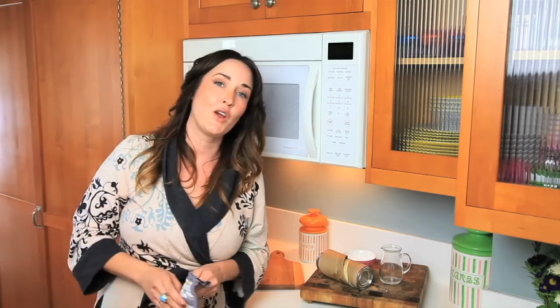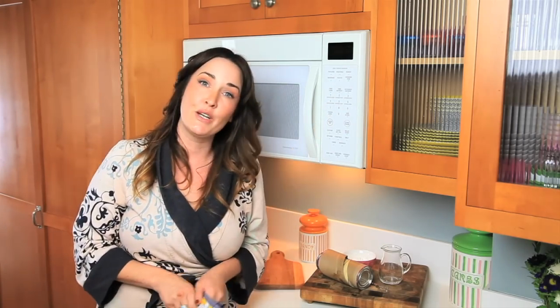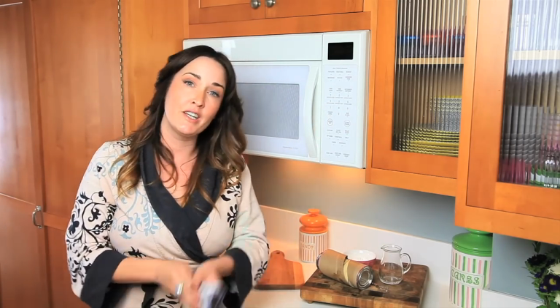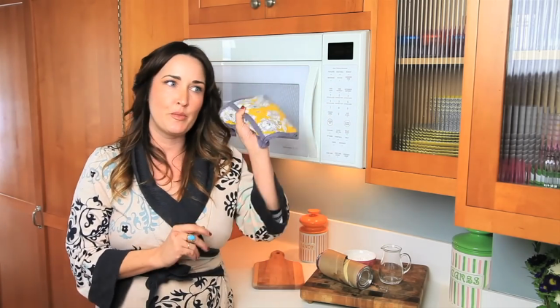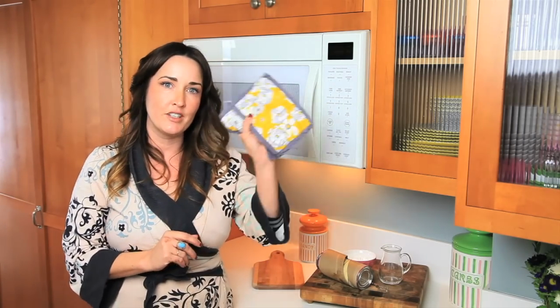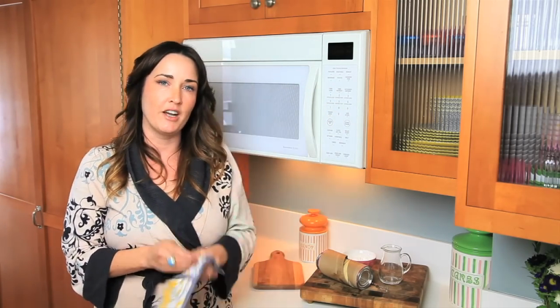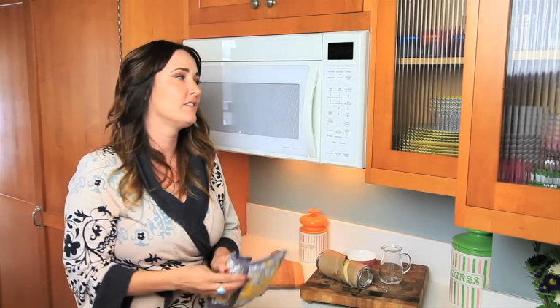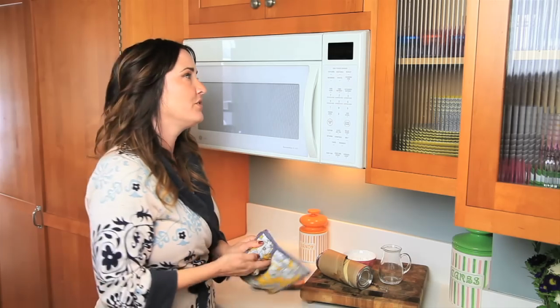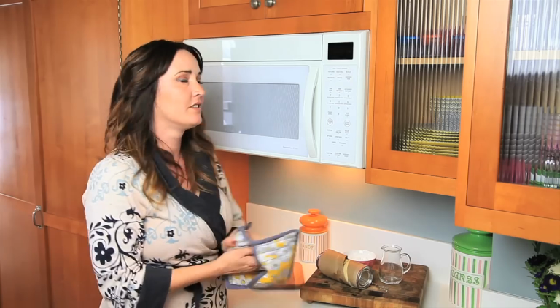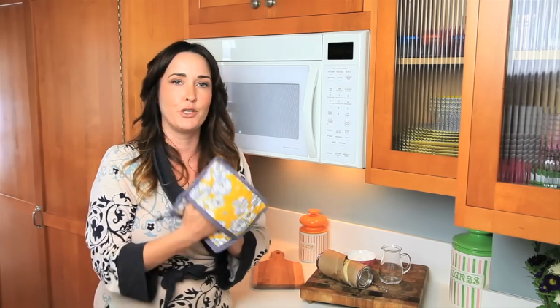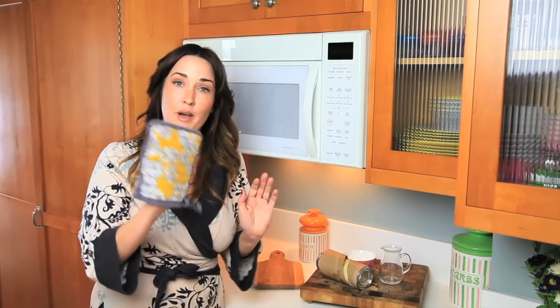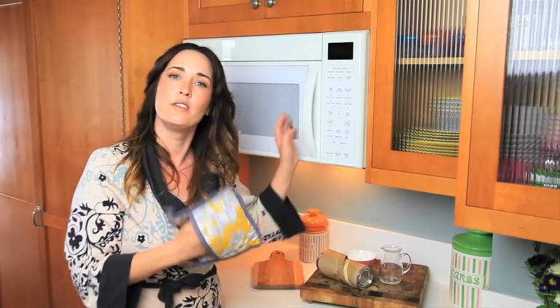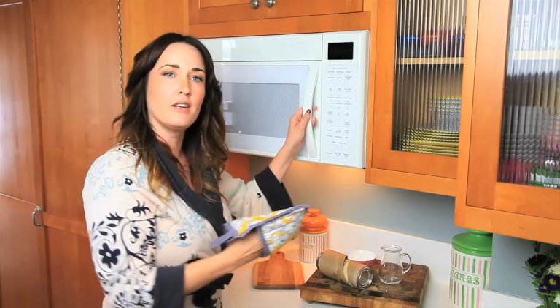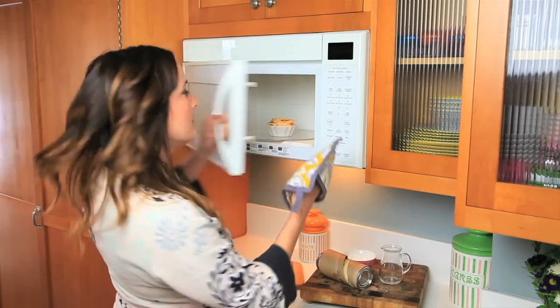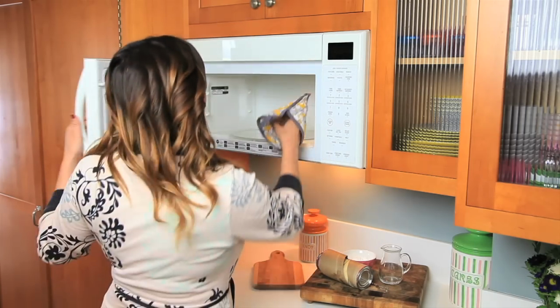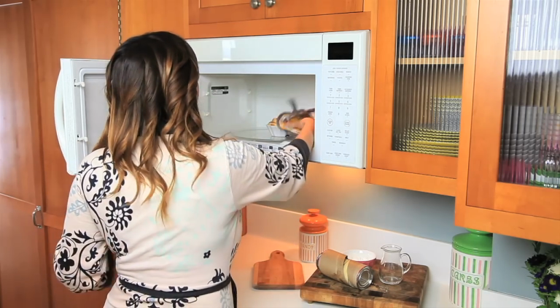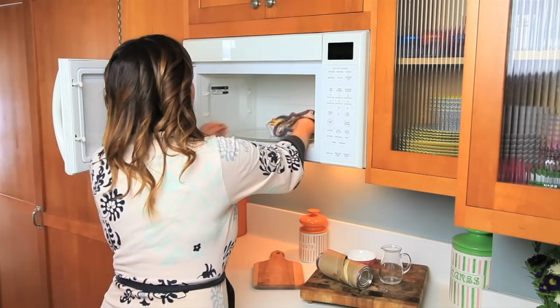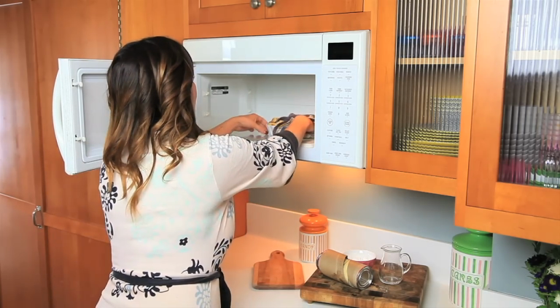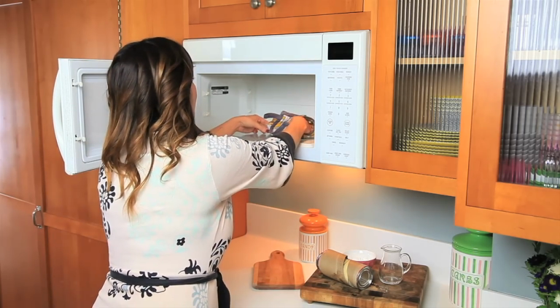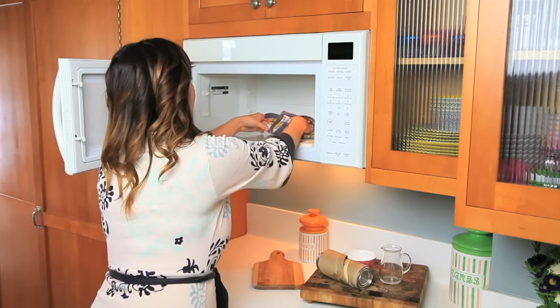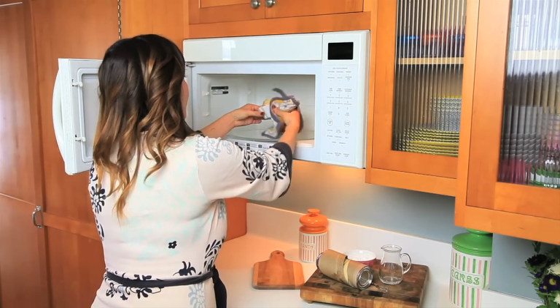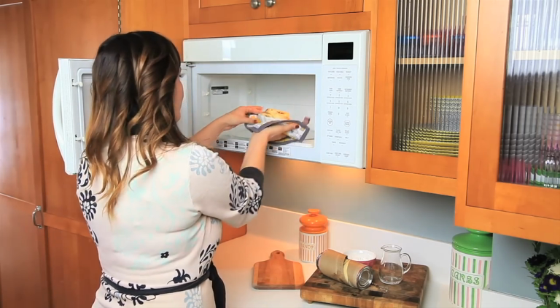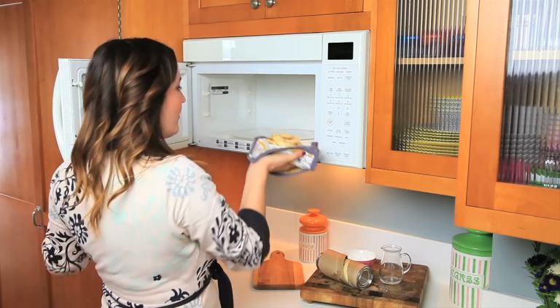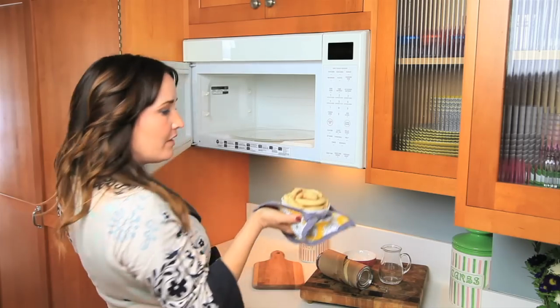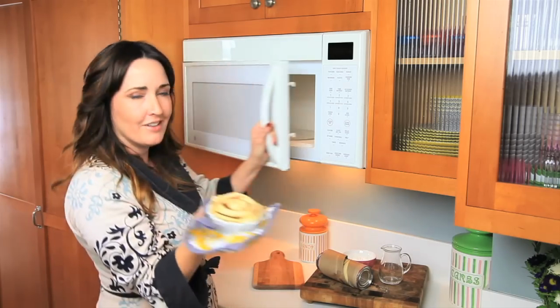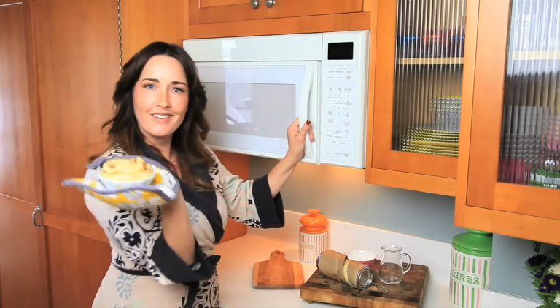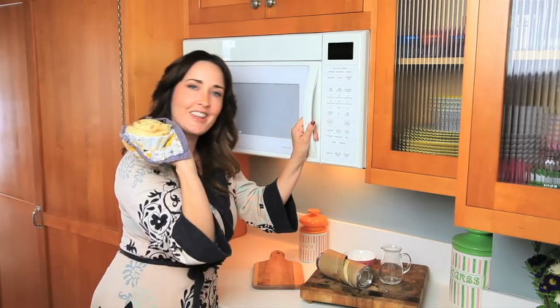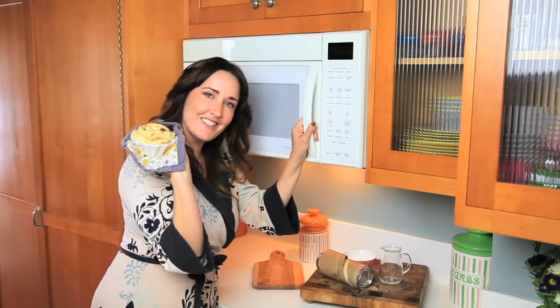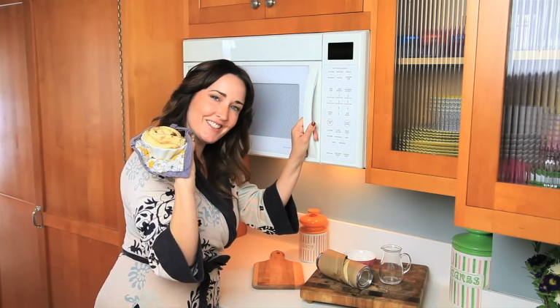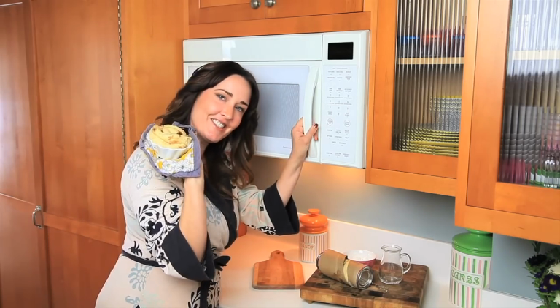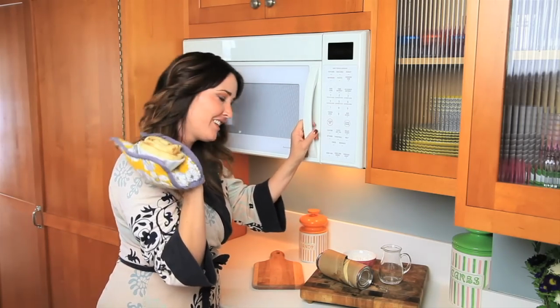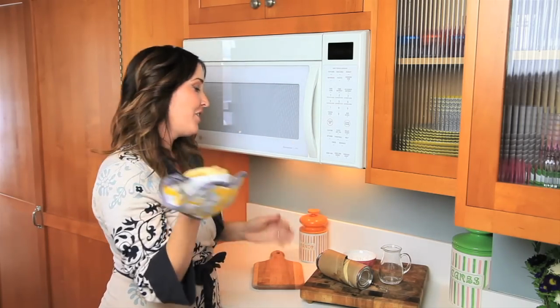Alright, so now it's done. Remember, it's going to be hot, so use your pretty baby pot holder that you made. Look at that — doesn't it look delicious?